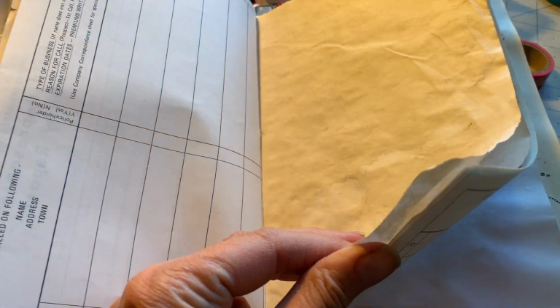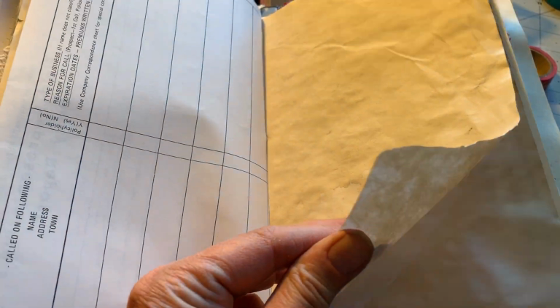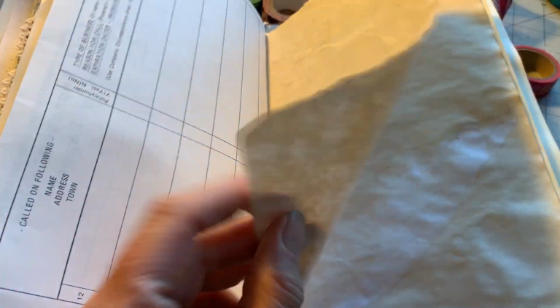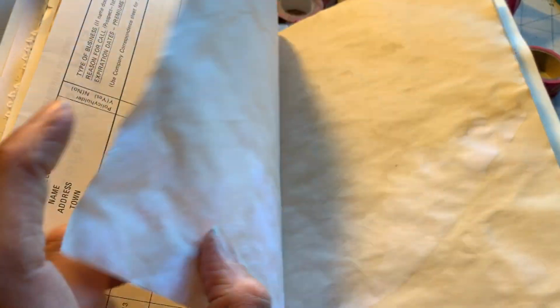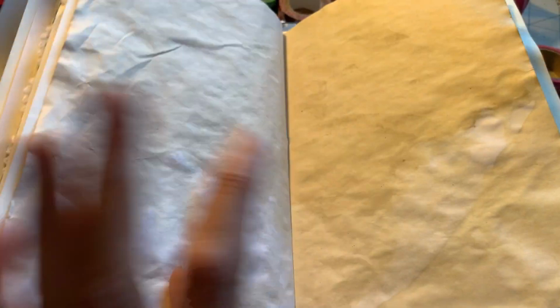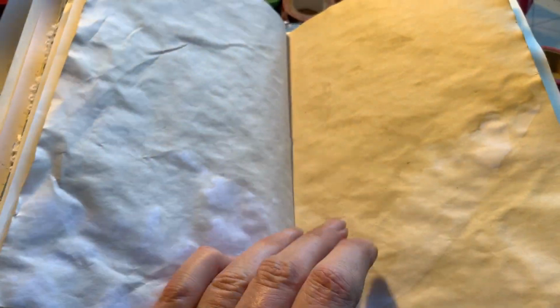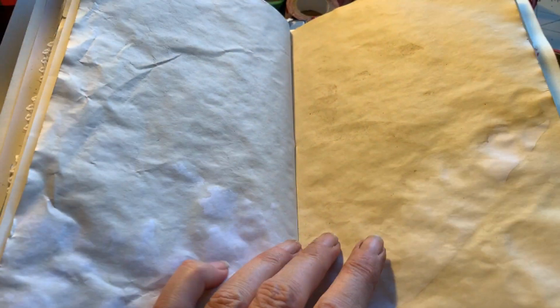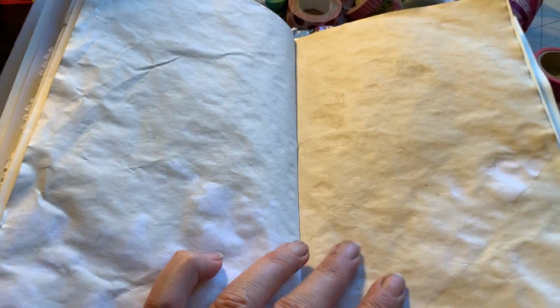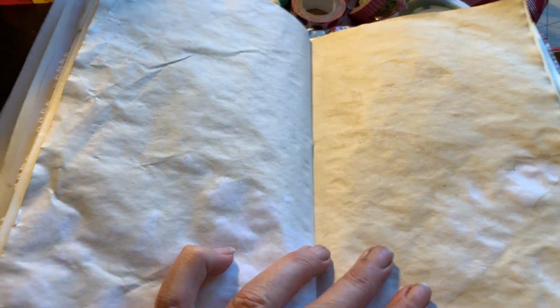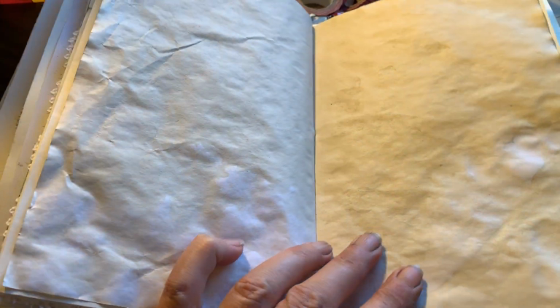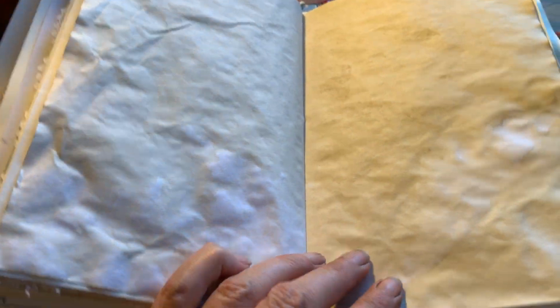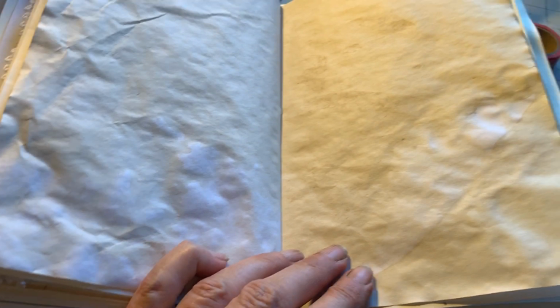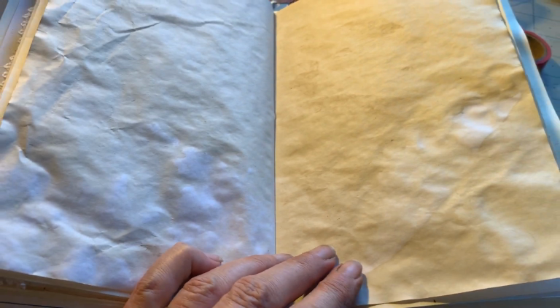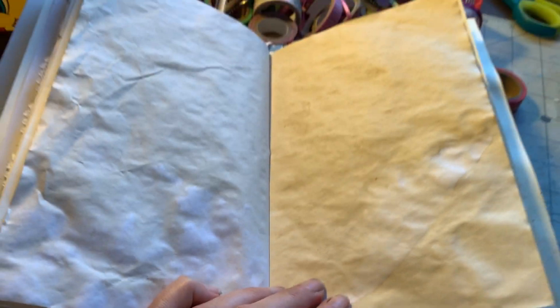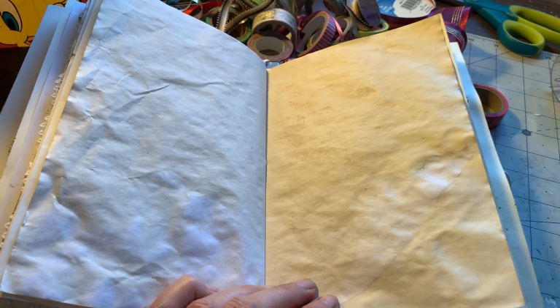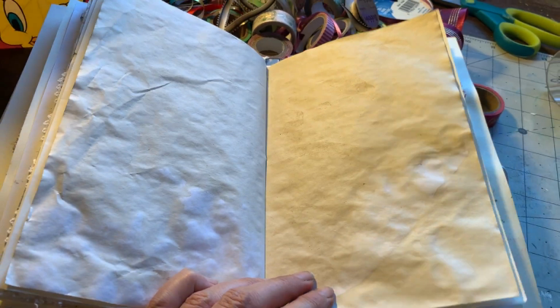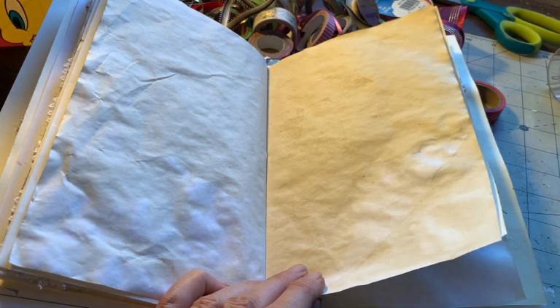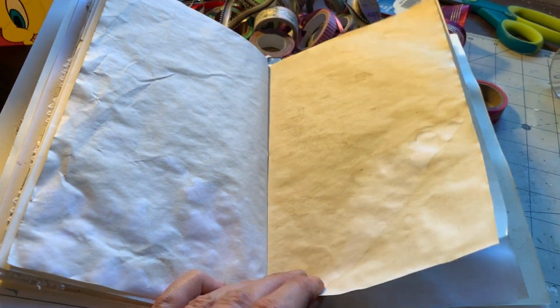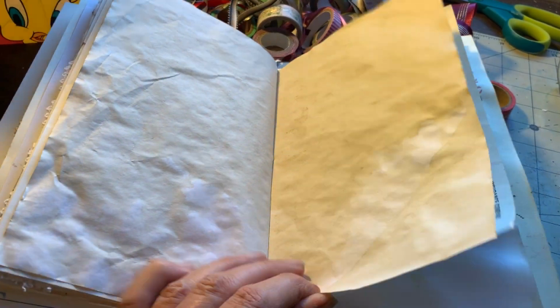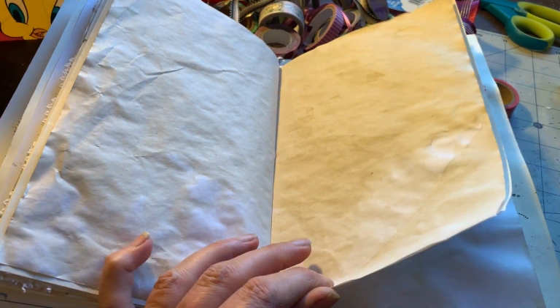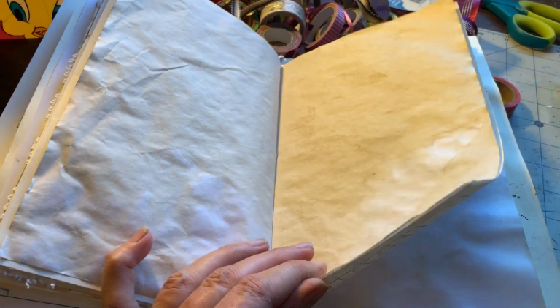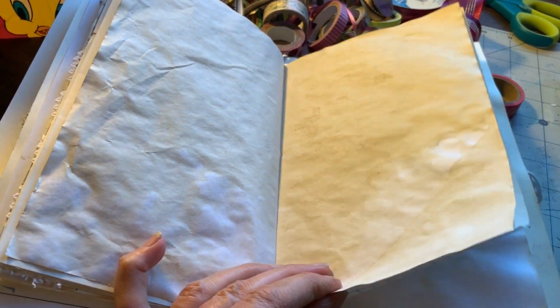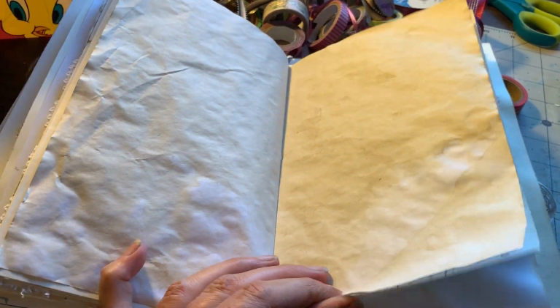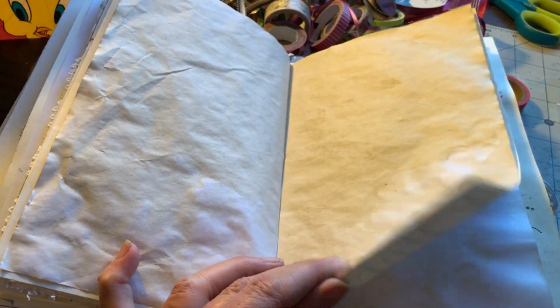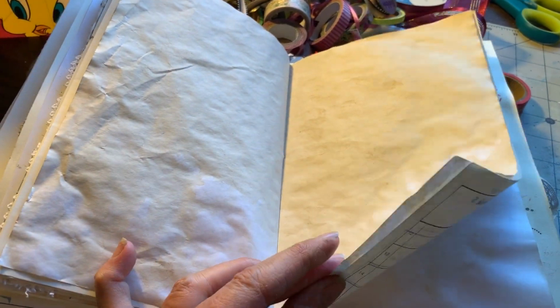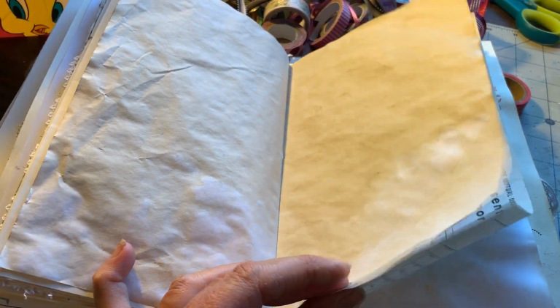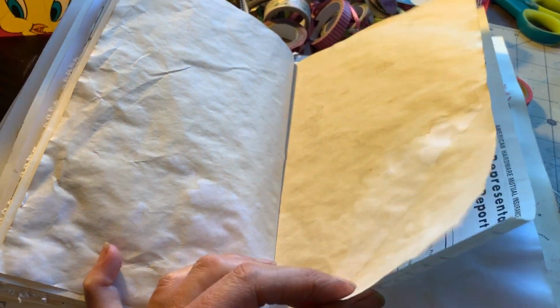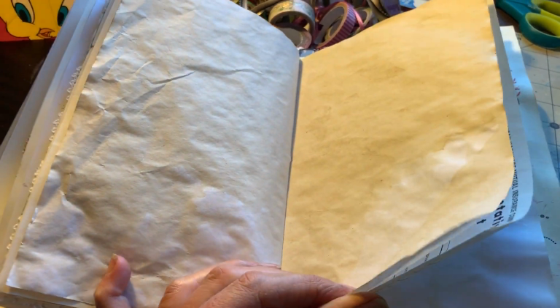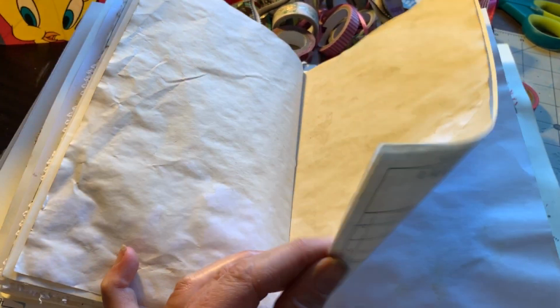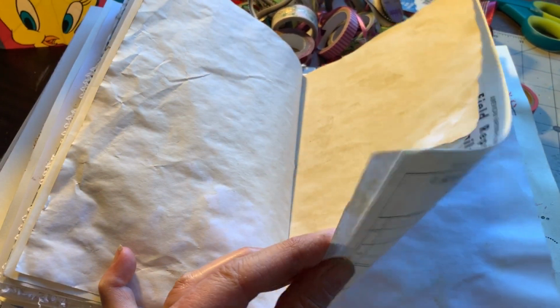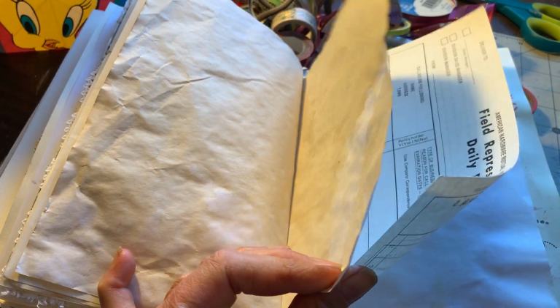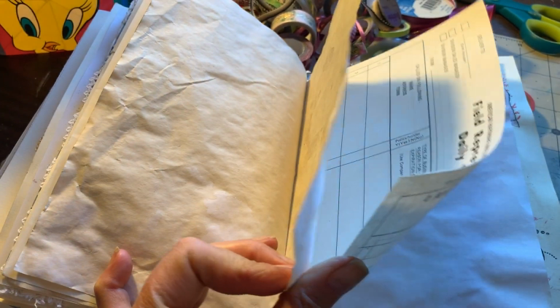So it's primarily a book that a person can fill up with whatever they like. Just have fun. I enjoy making them.